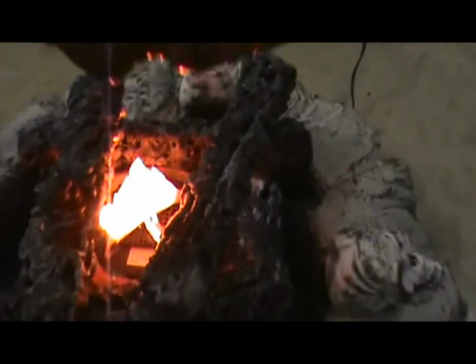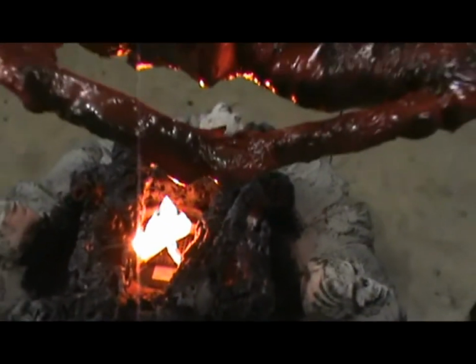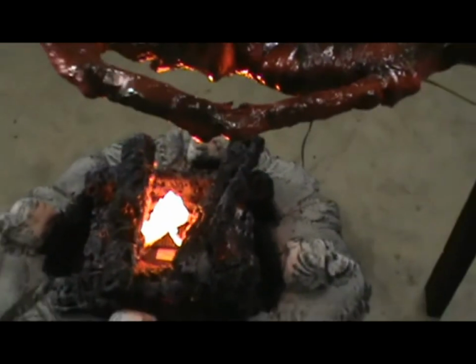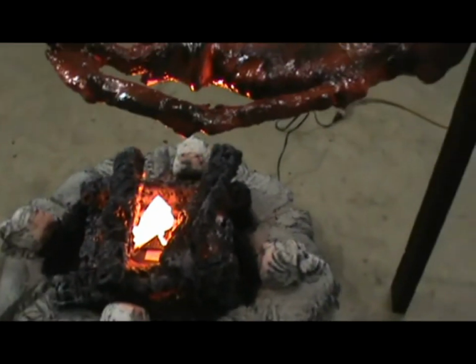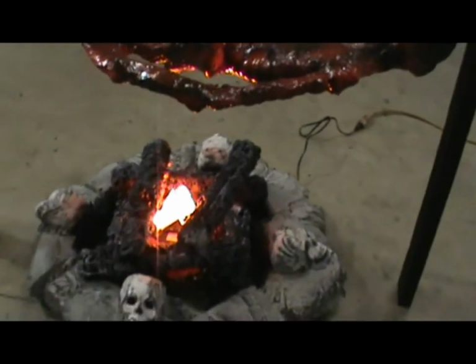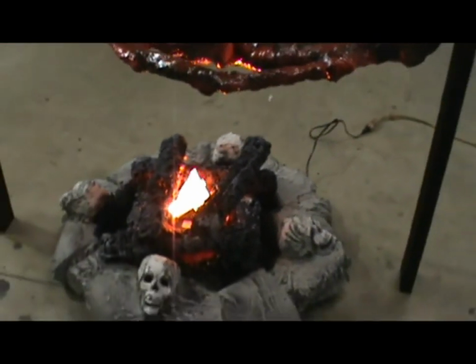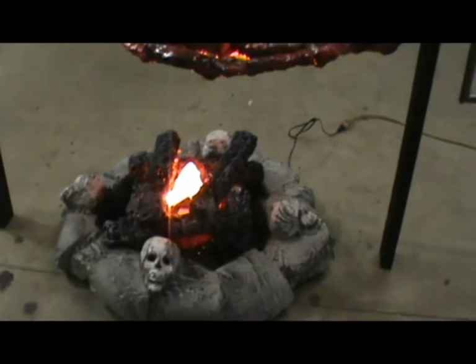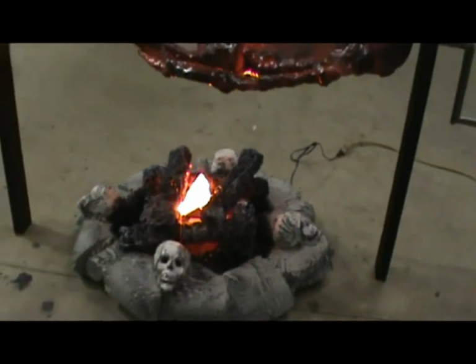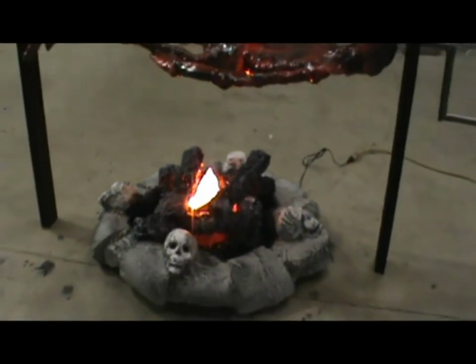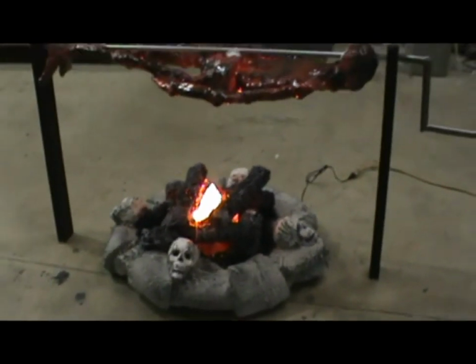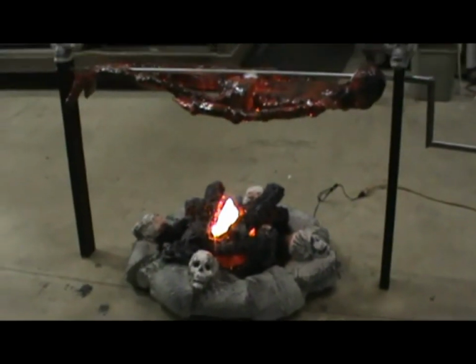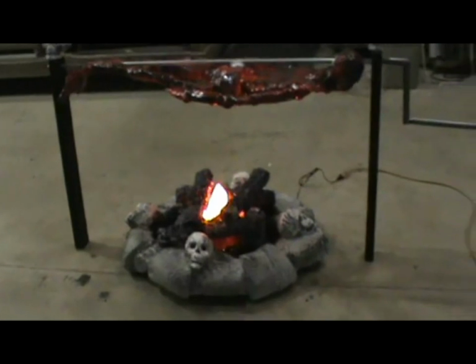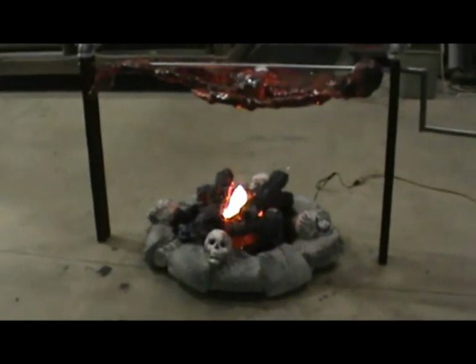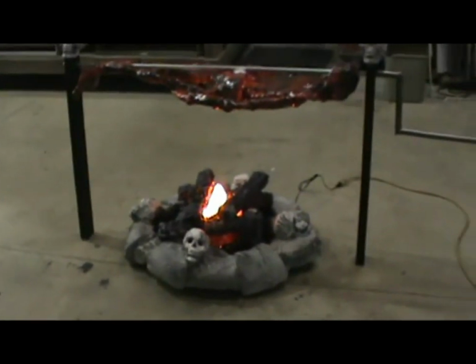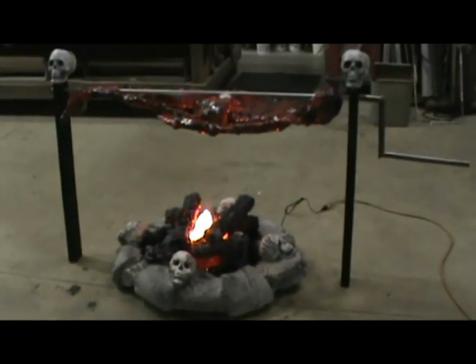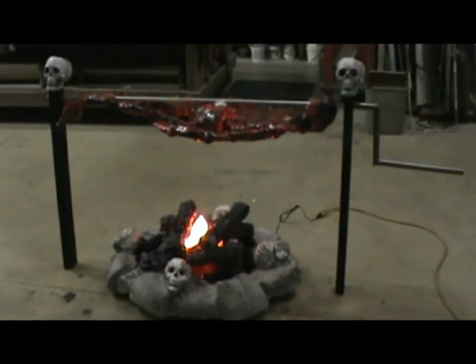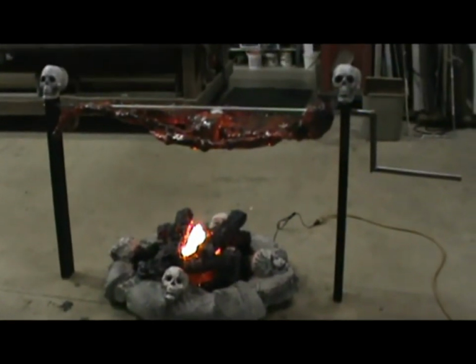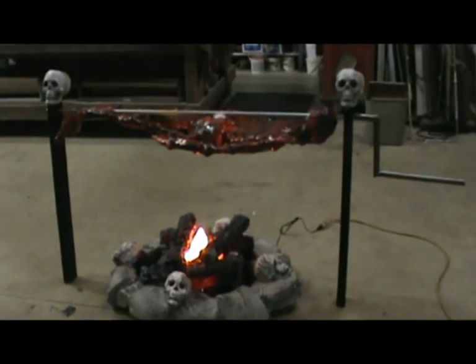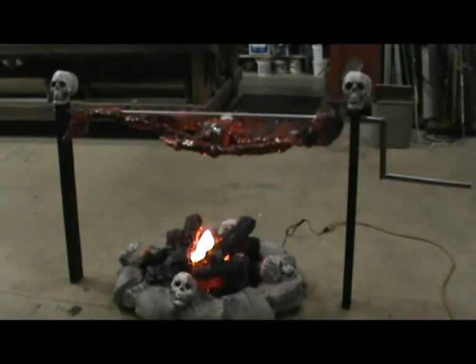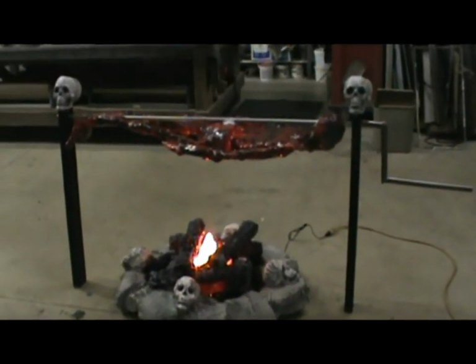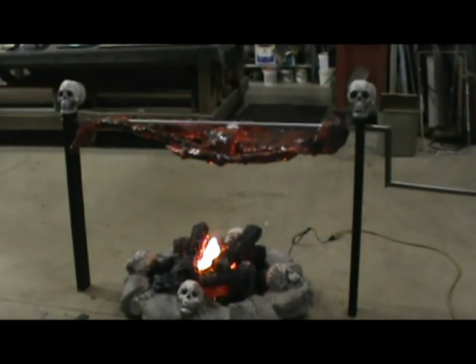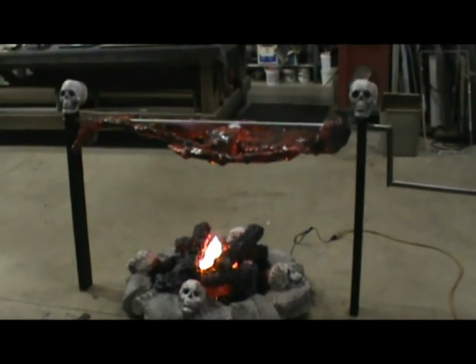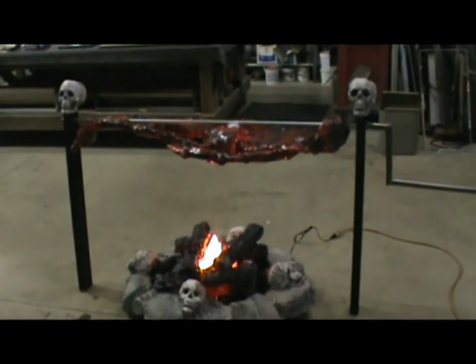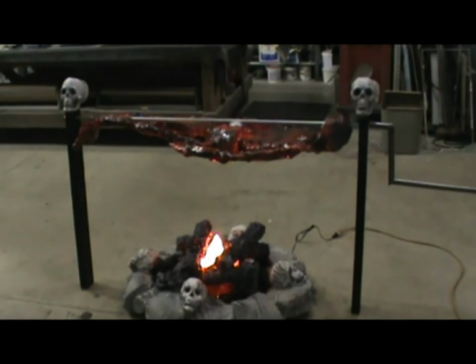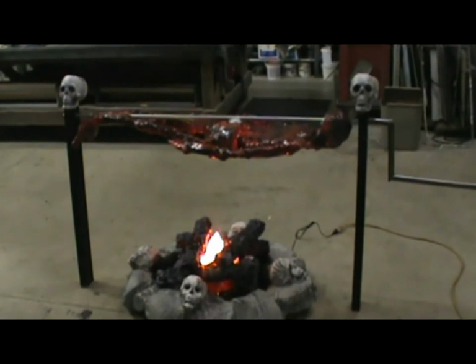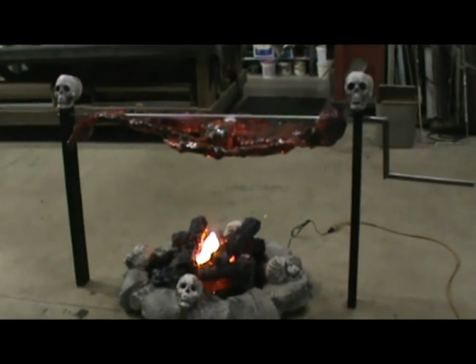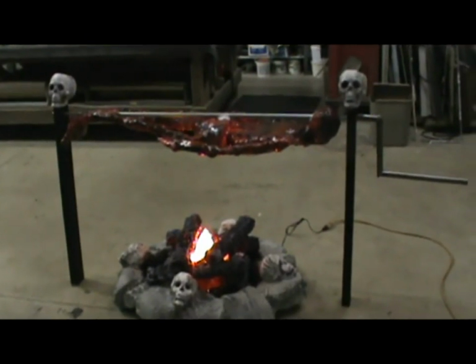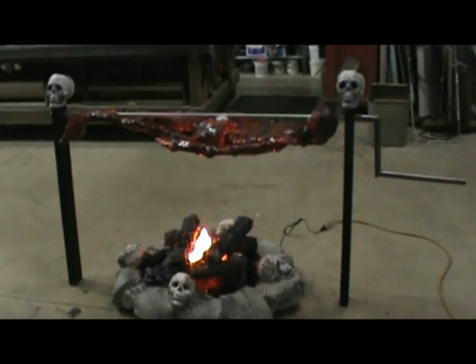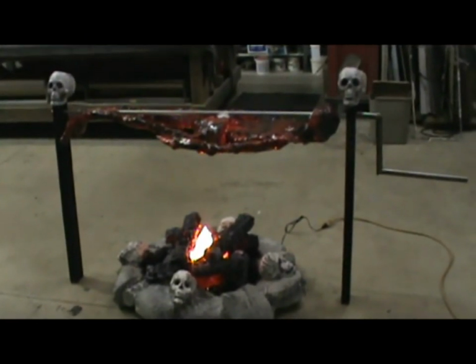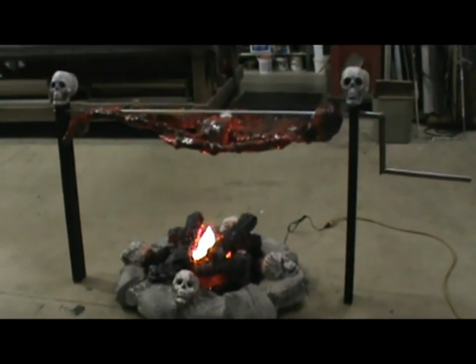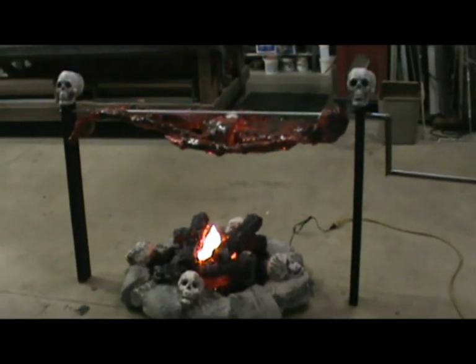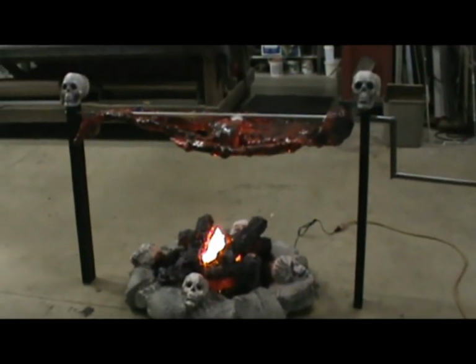And there it is. I'm not going to put a motor on the rotisserie. I'll have the actor in the scene be able to turn that, so a little more interactive.